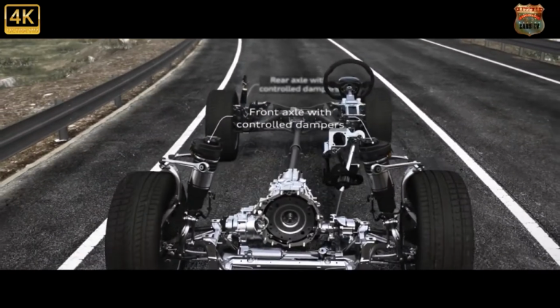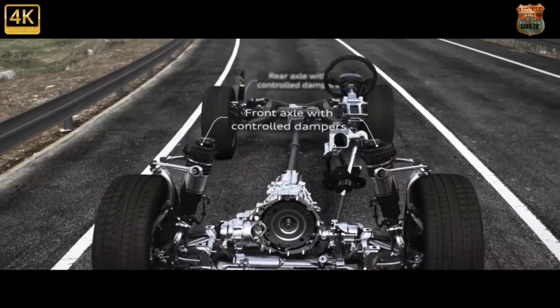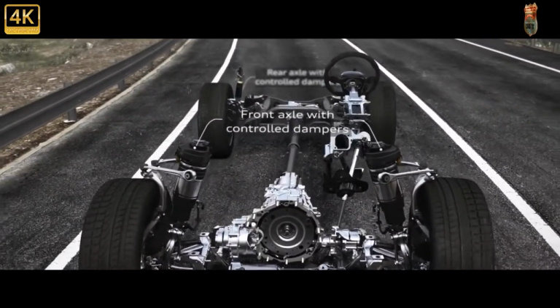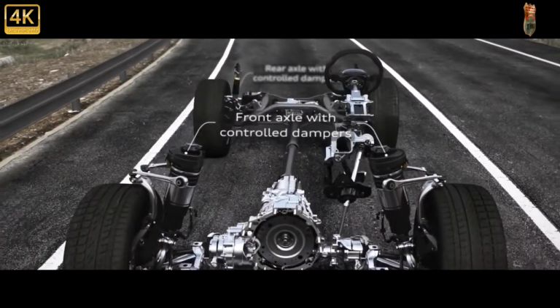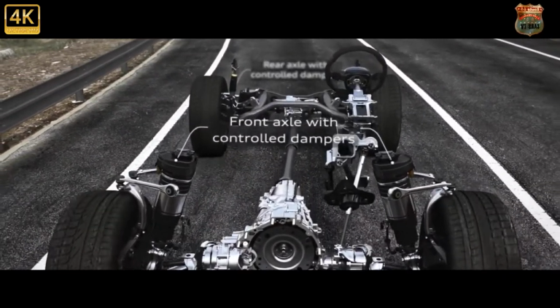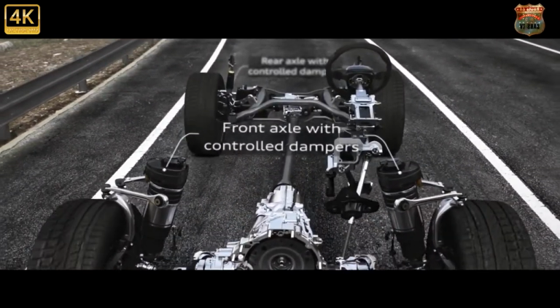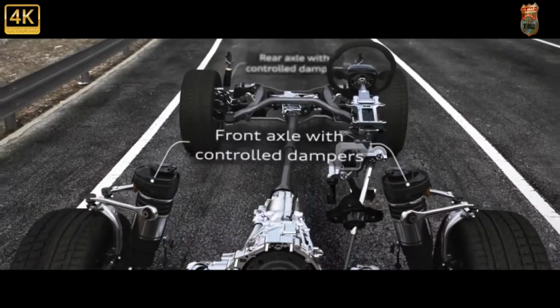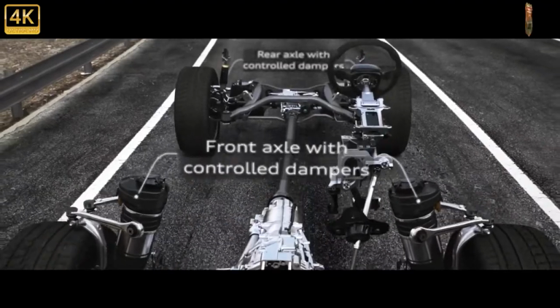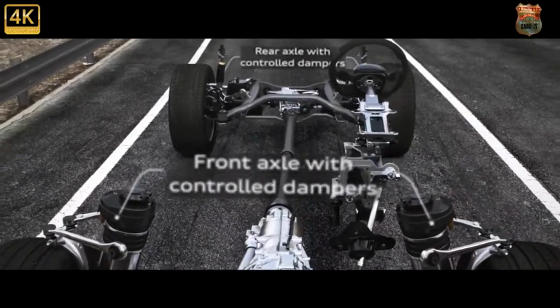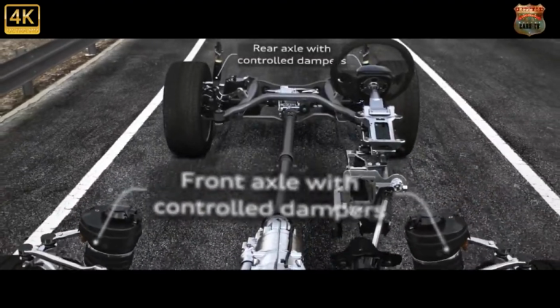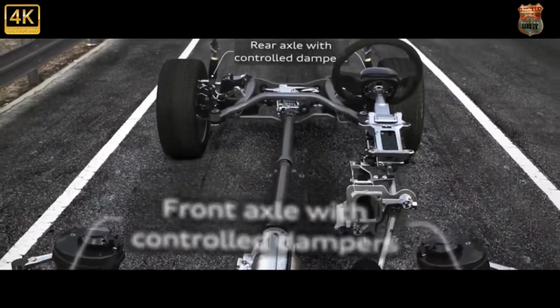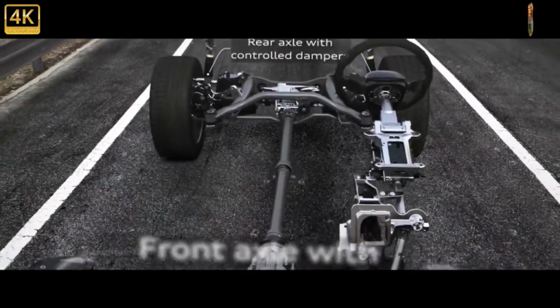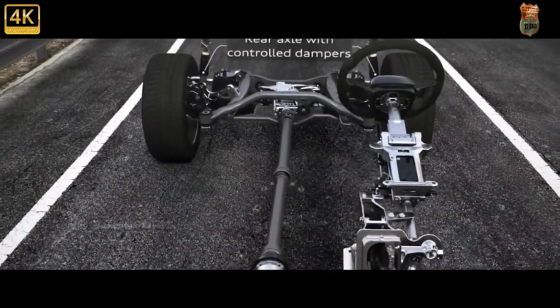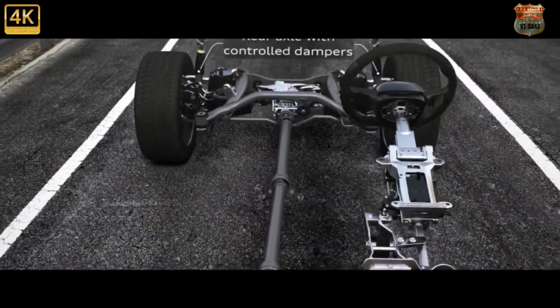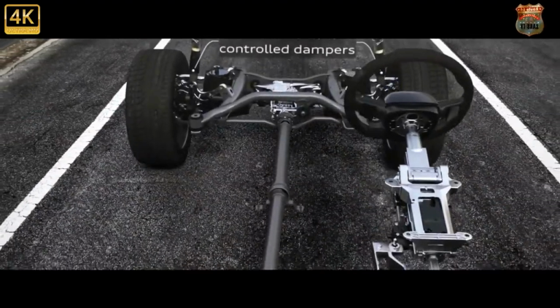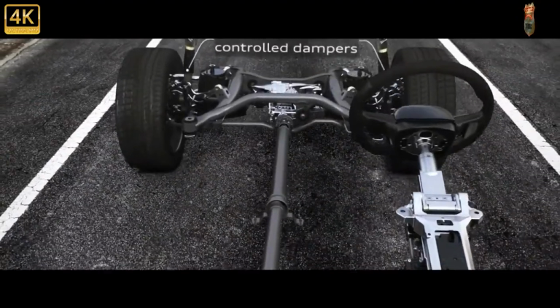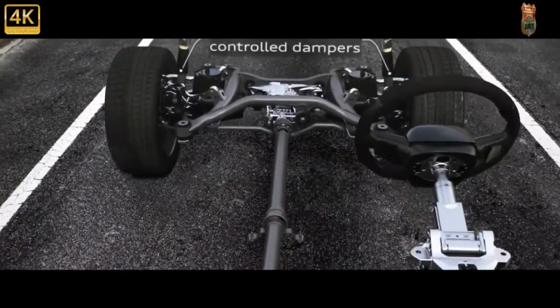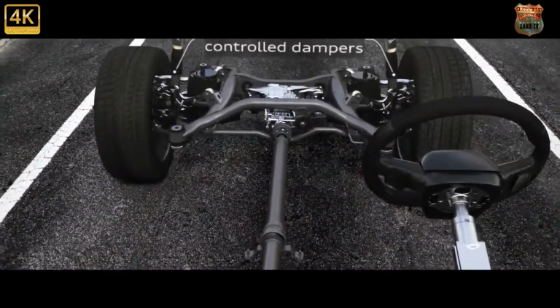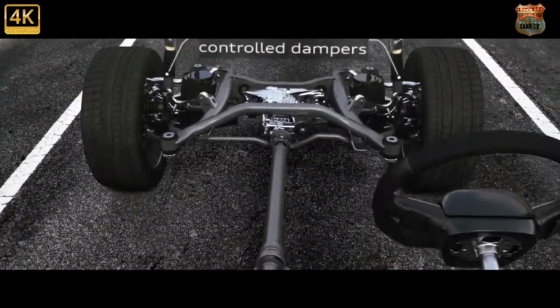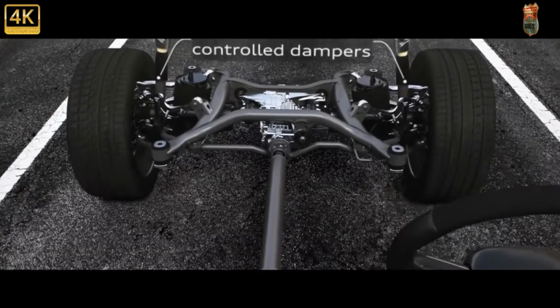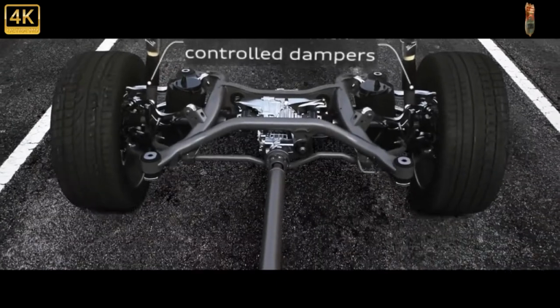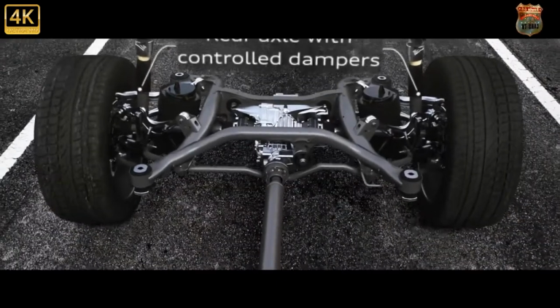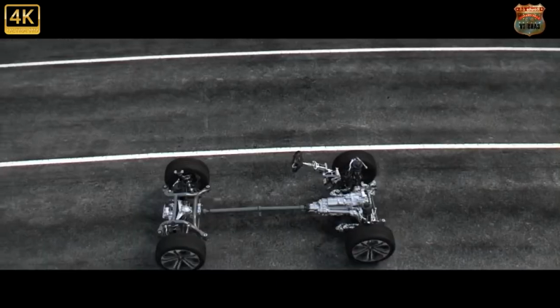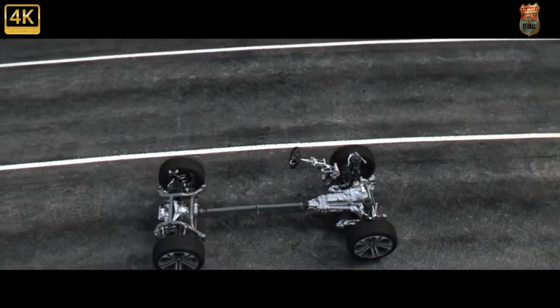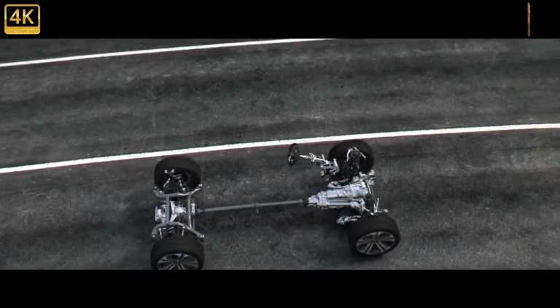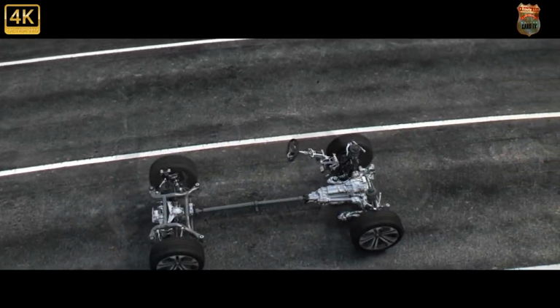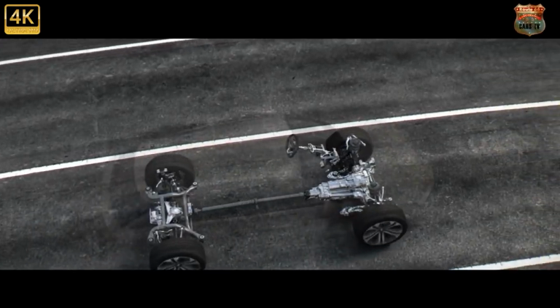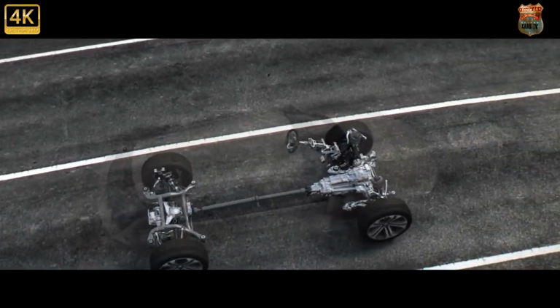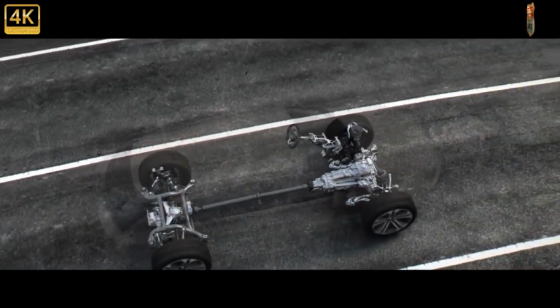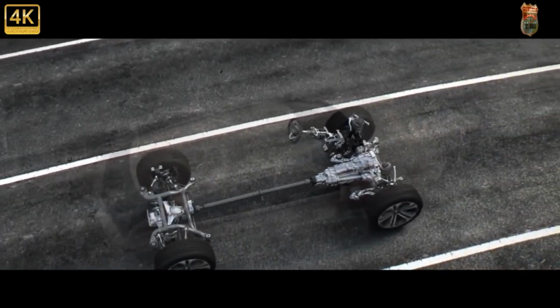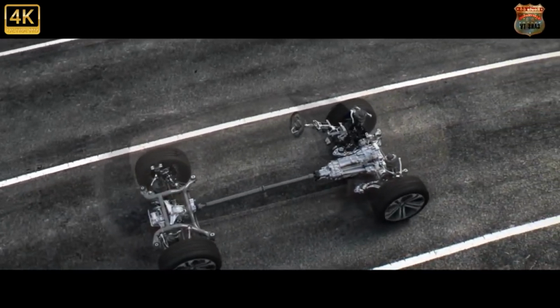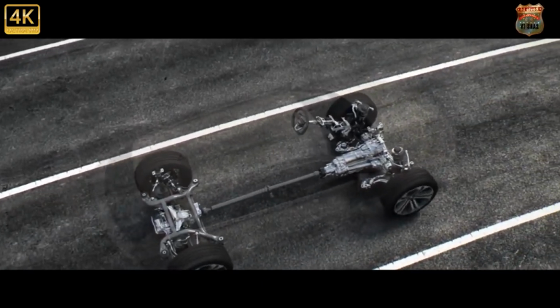There's also four-wheel steering, standard on the flagship Vorsprung, which can turn the back wheels up to 5 degrees in the opposite direction to the fronts at low speed, and 1.5 degrees in the same direction above 37 miles per hour.